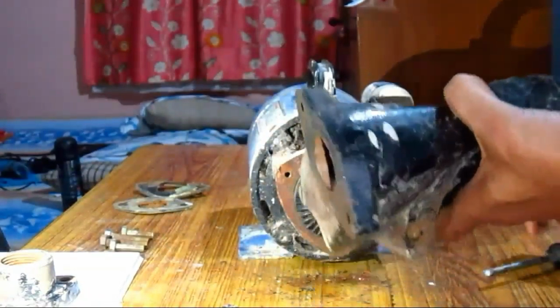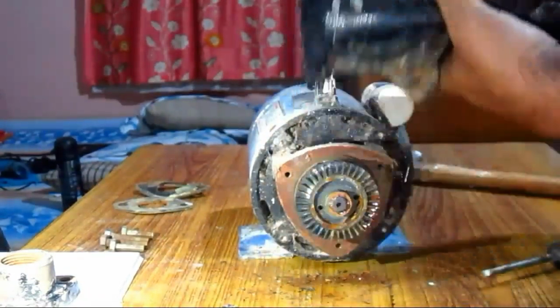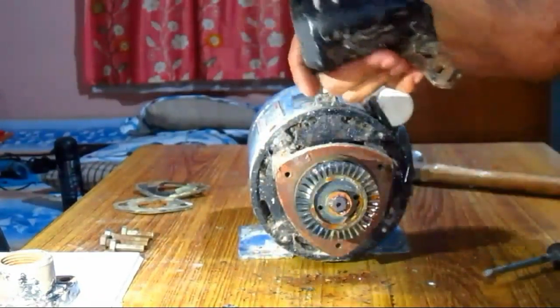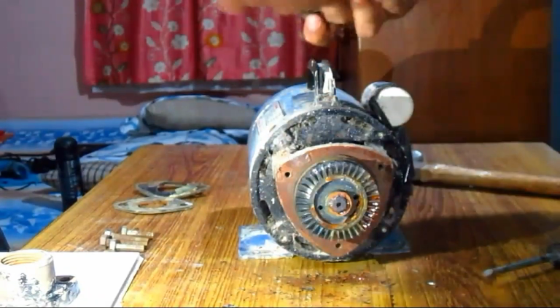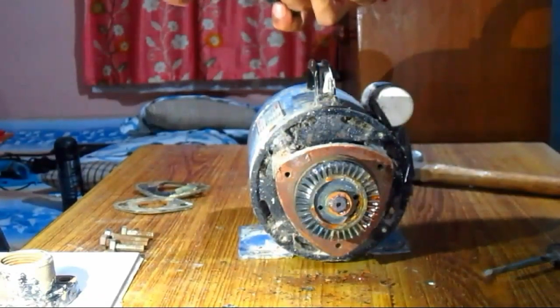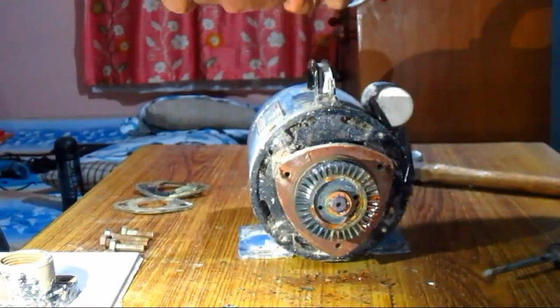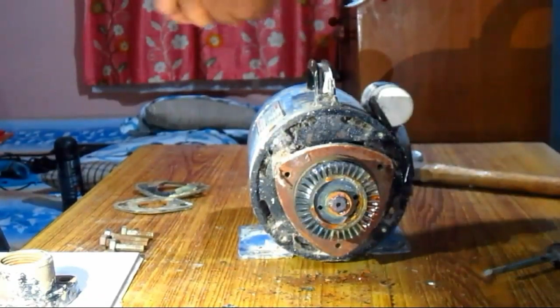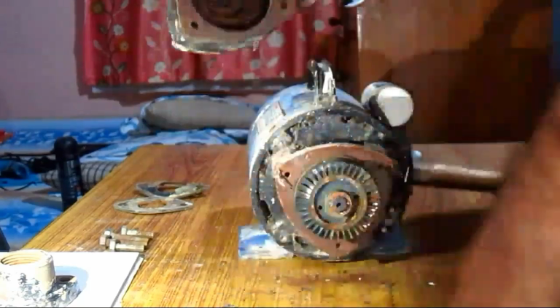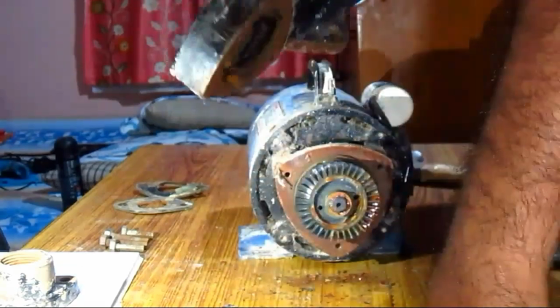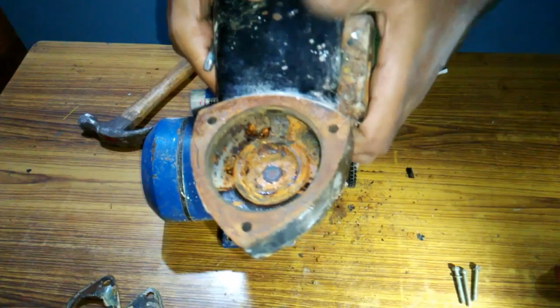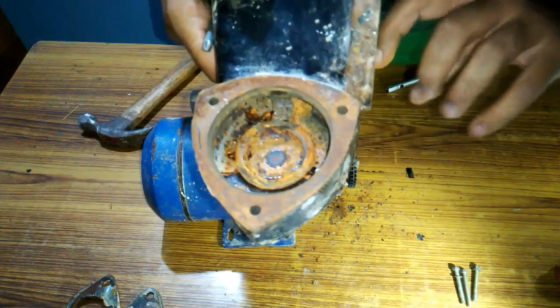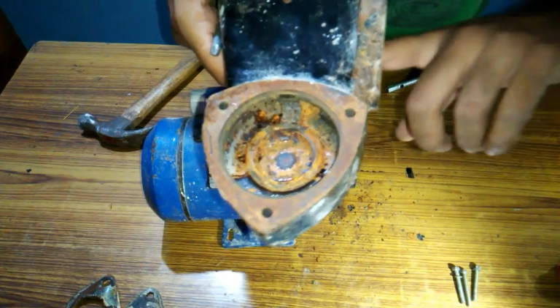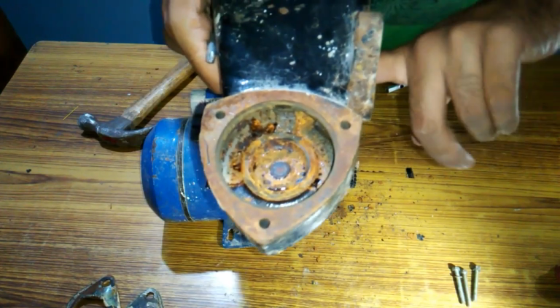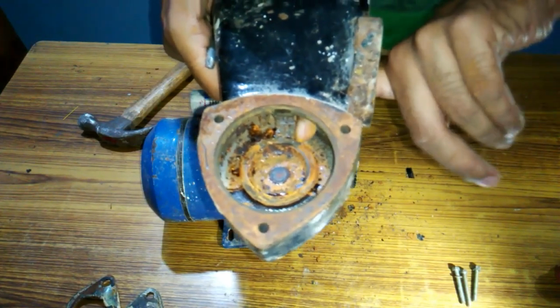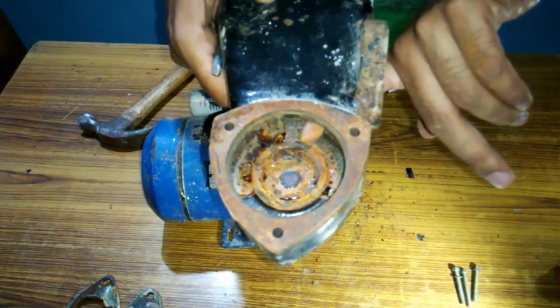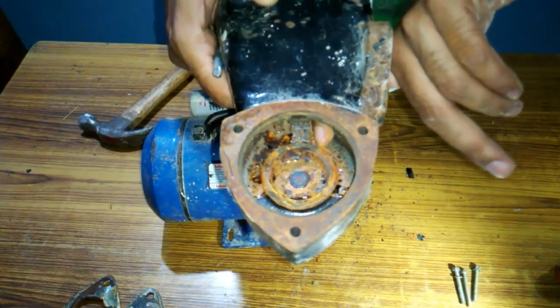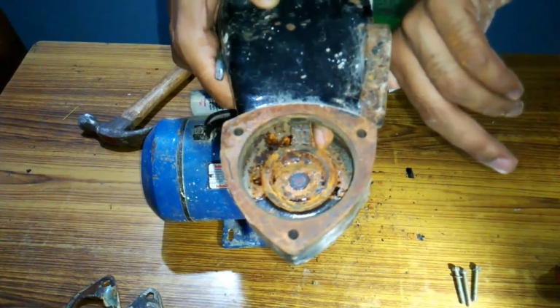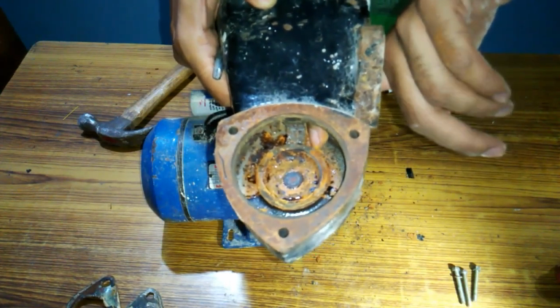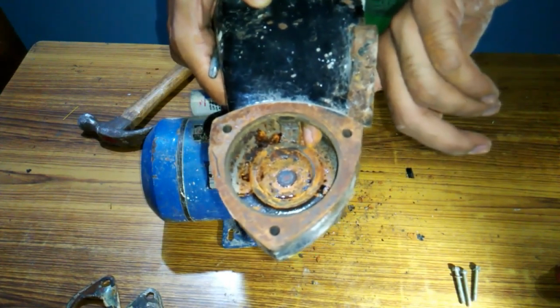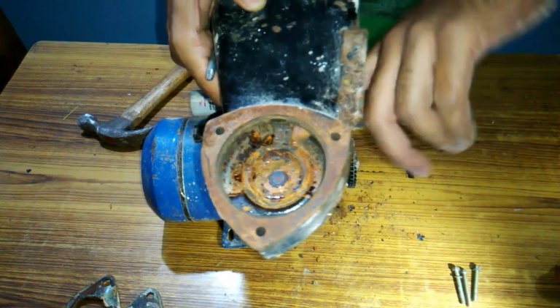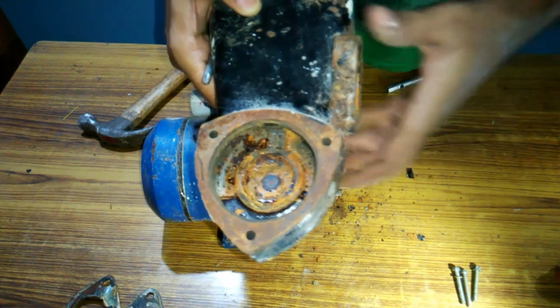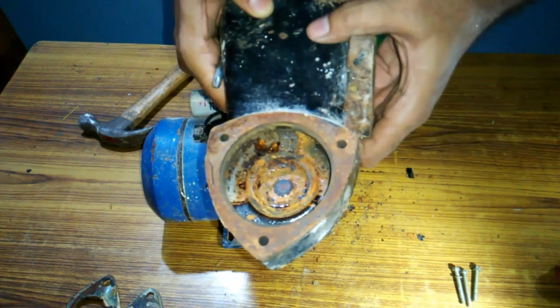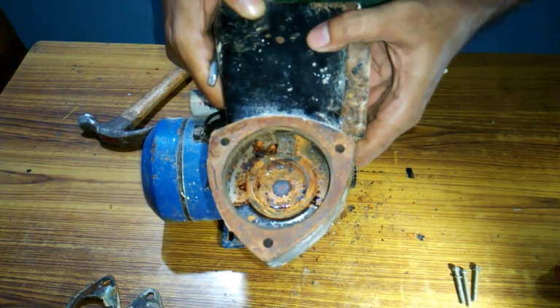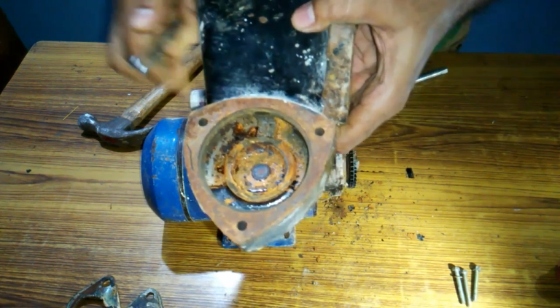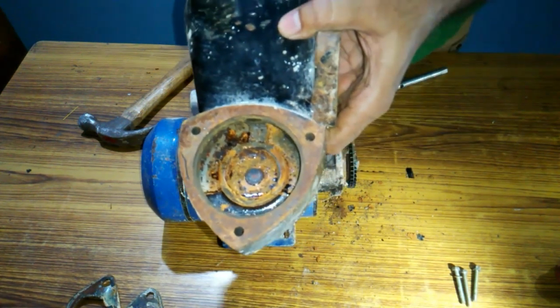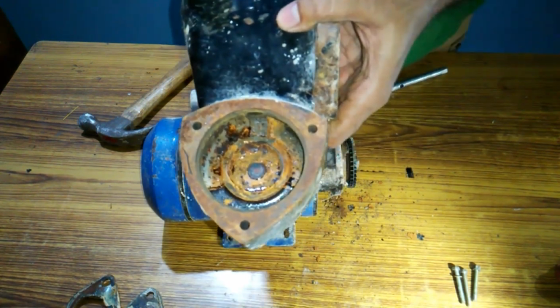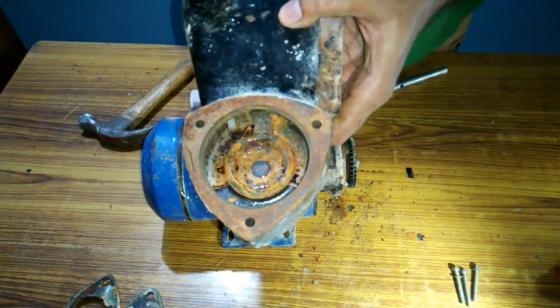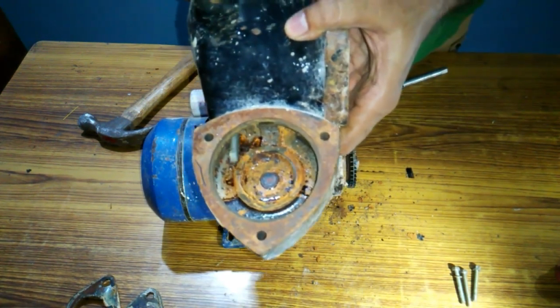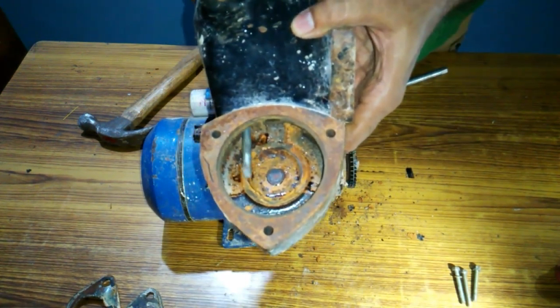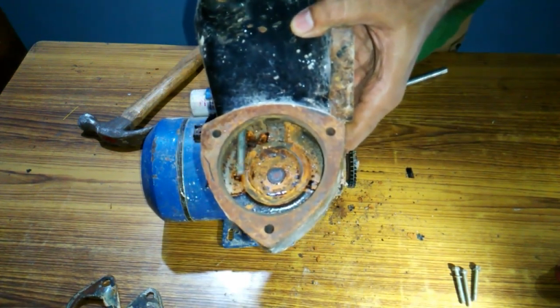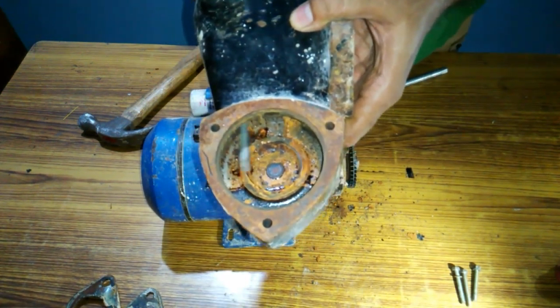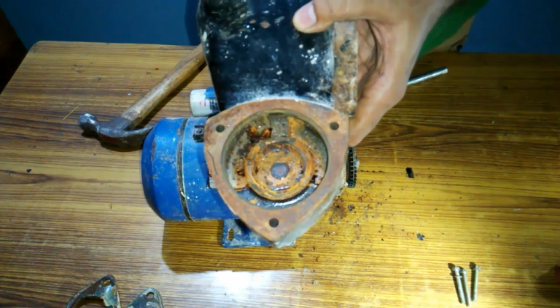This is the impeller of the pump. This is the casing — water enters through this way through the suction end, and the water leaves from the casing through this way.